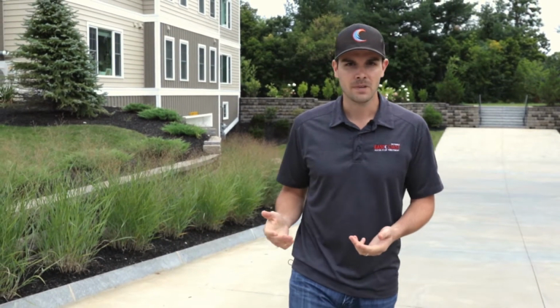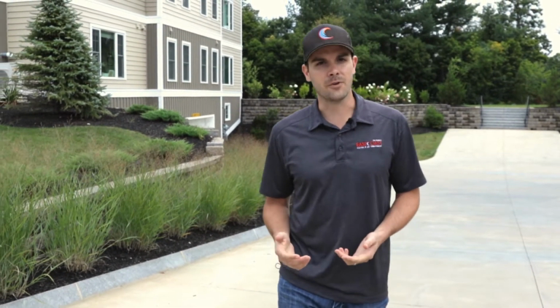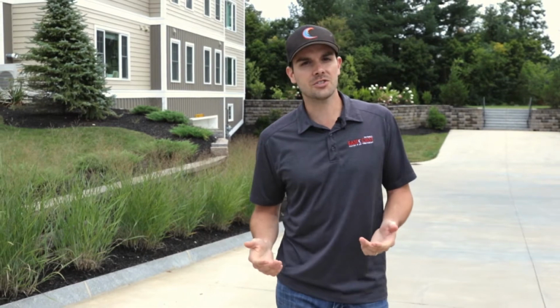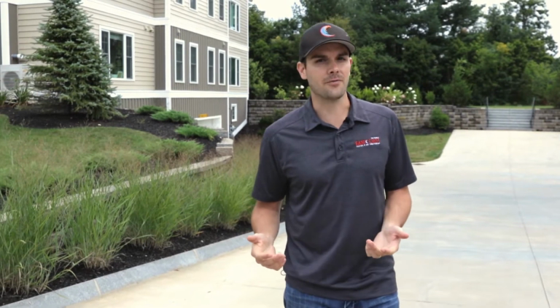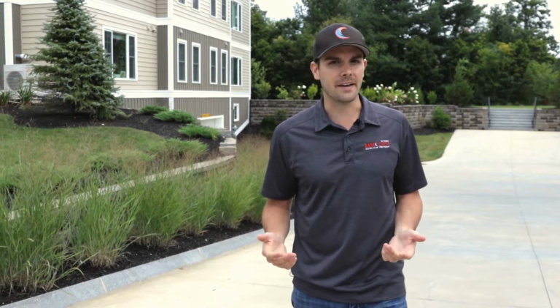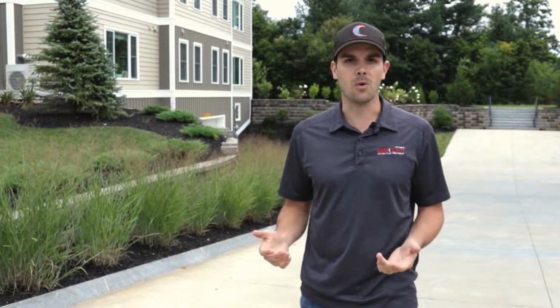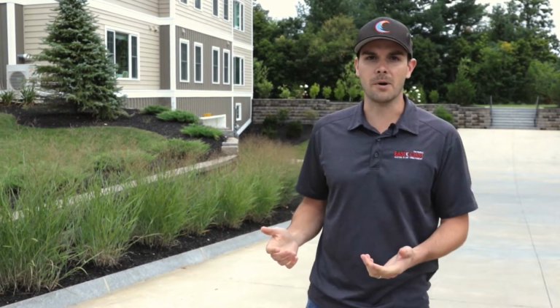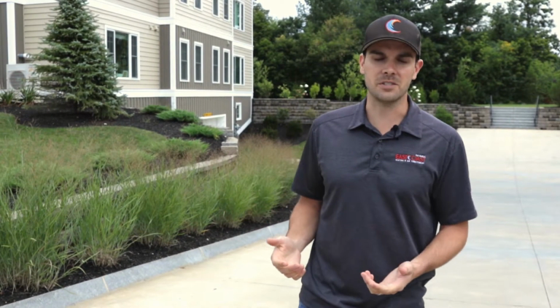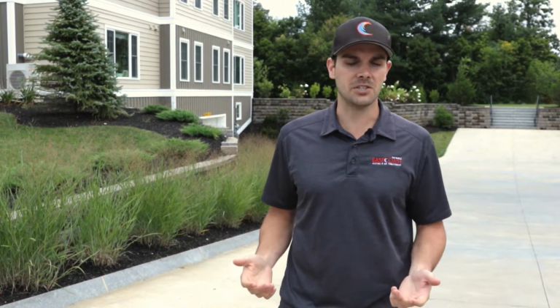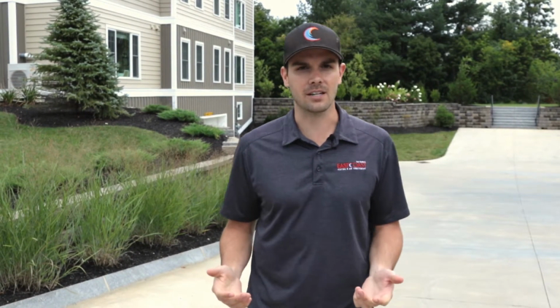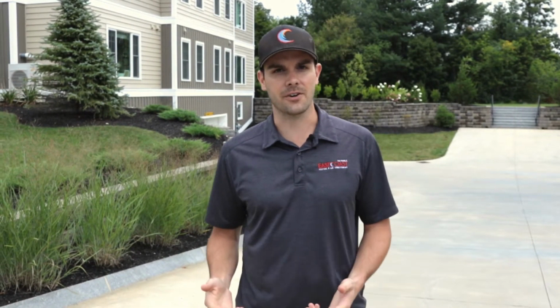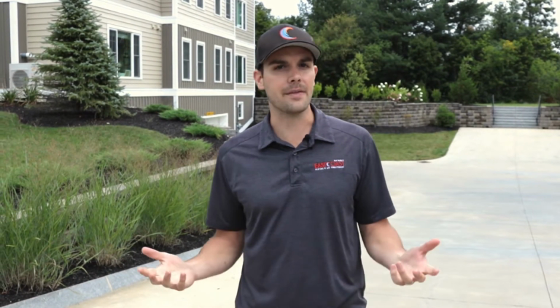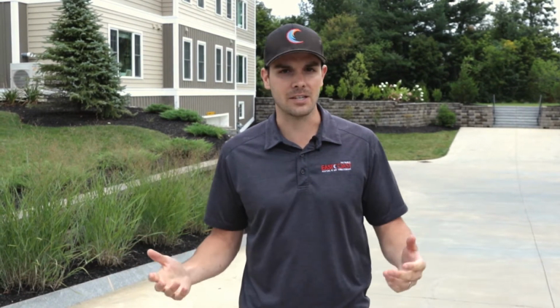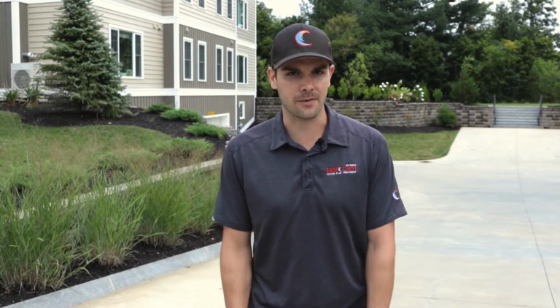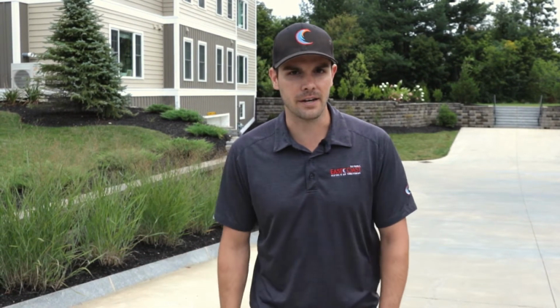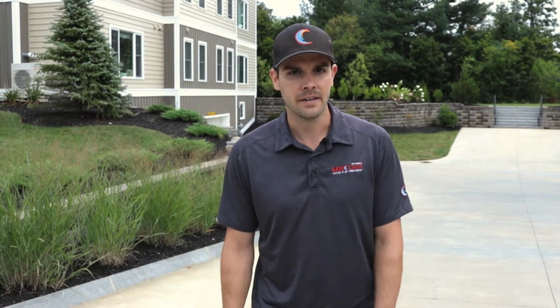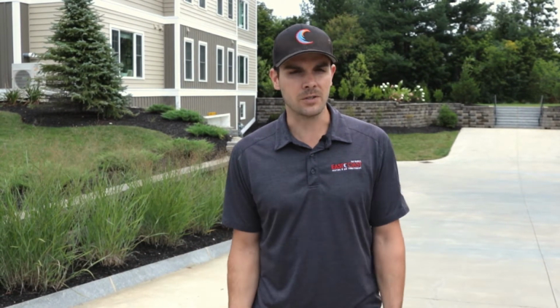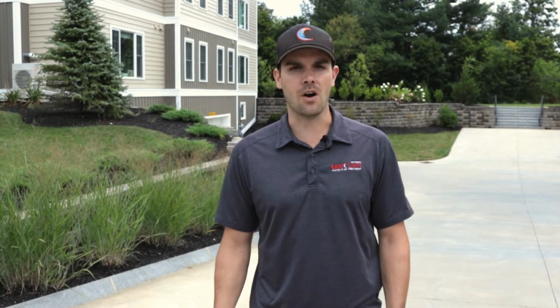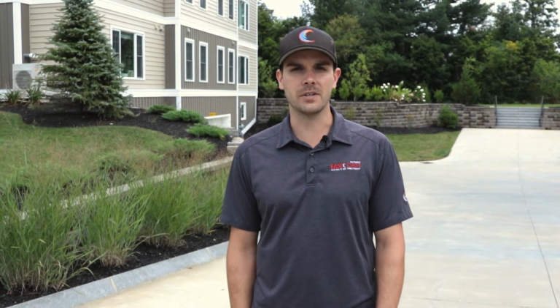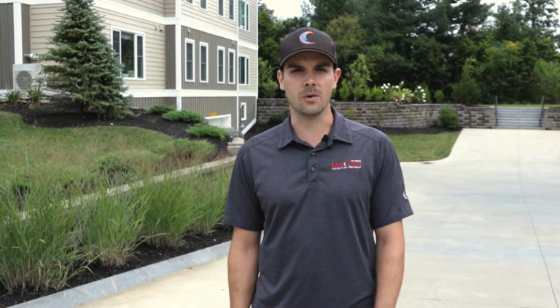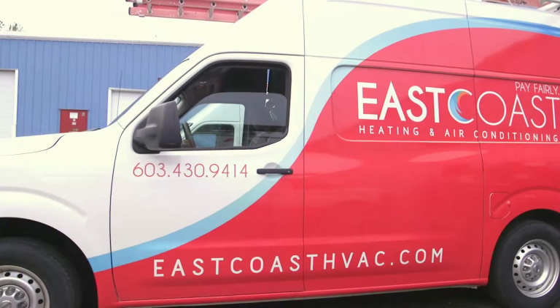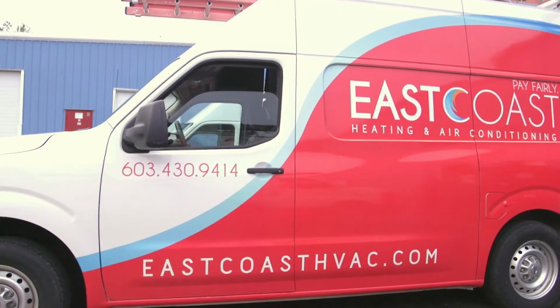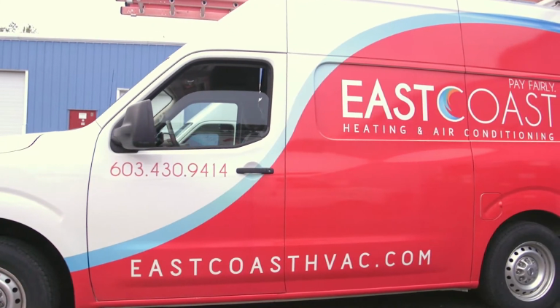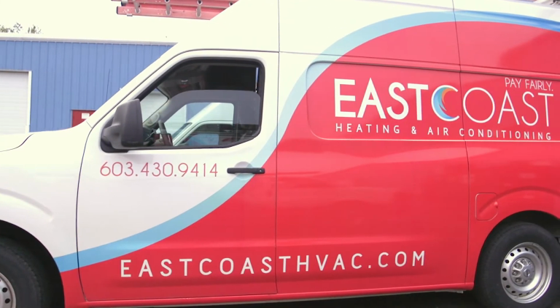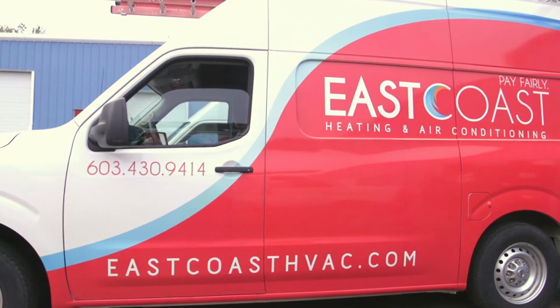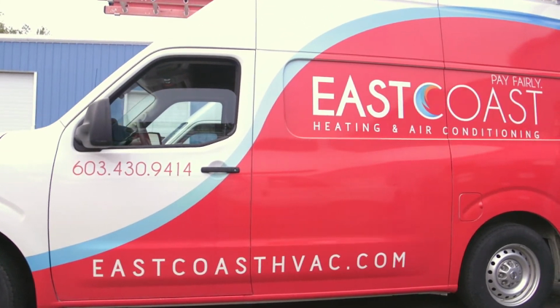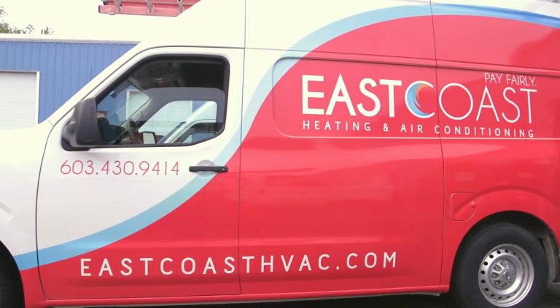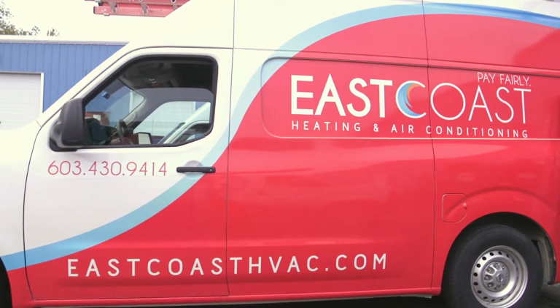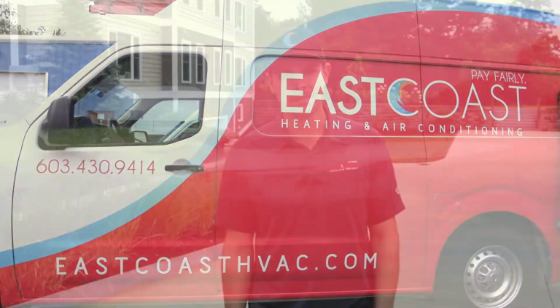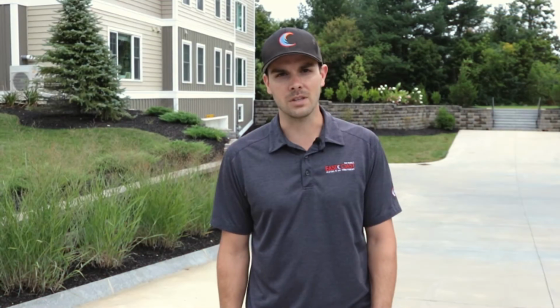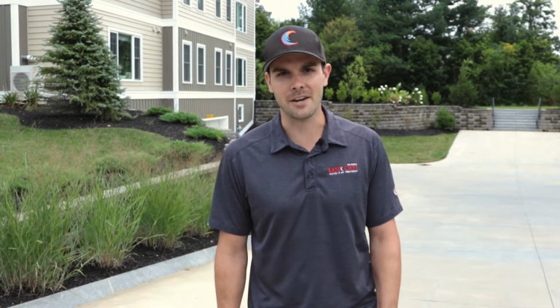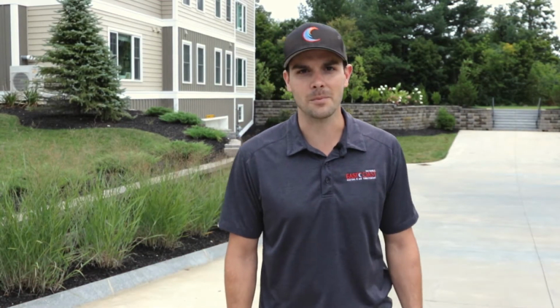If you're interested in finding out more about Mitsubishi Electric or anything HVAC related, give us a call or visit our website, eastcoasthvac.com. We'd love to hear from you.